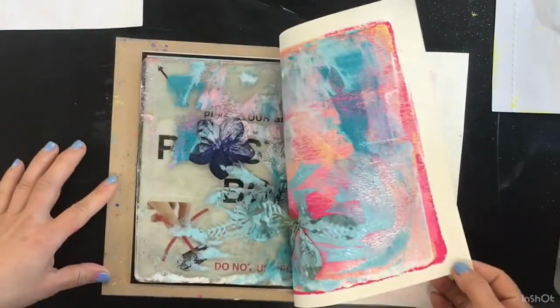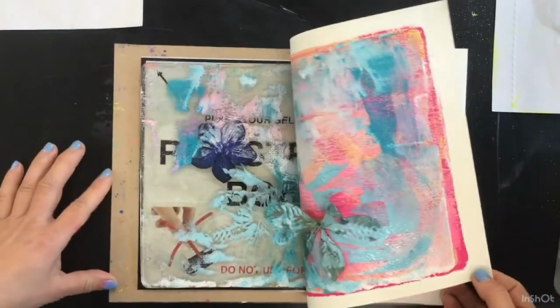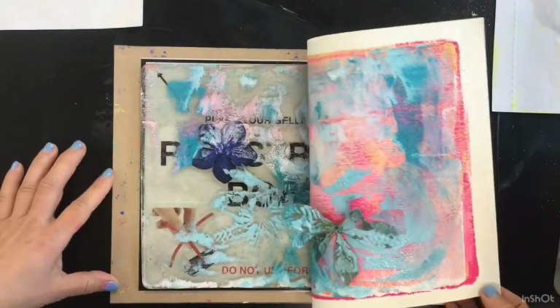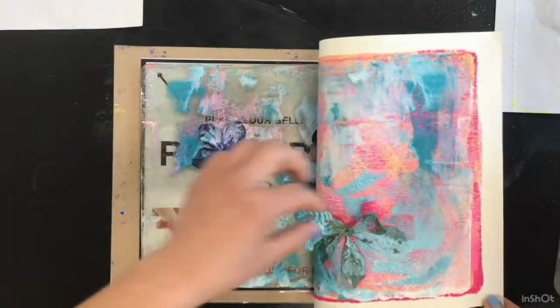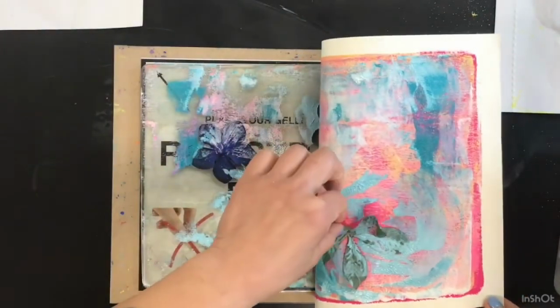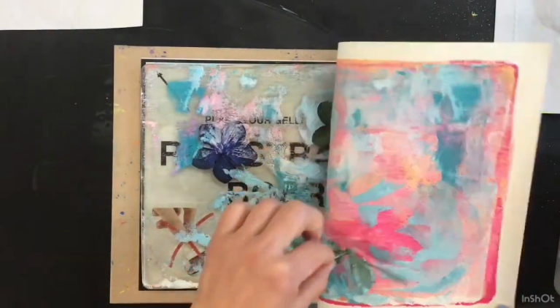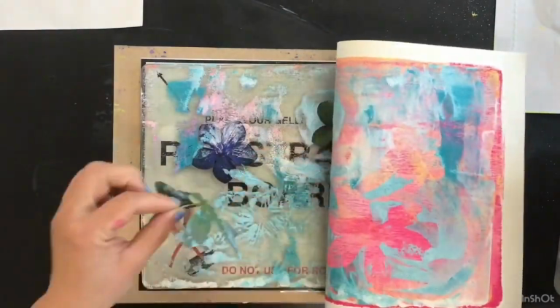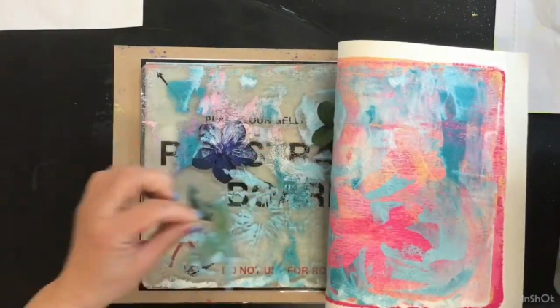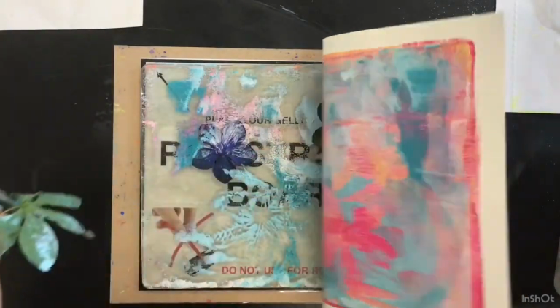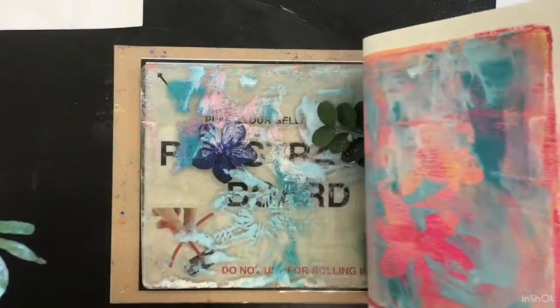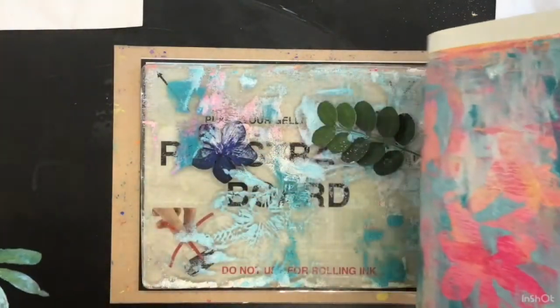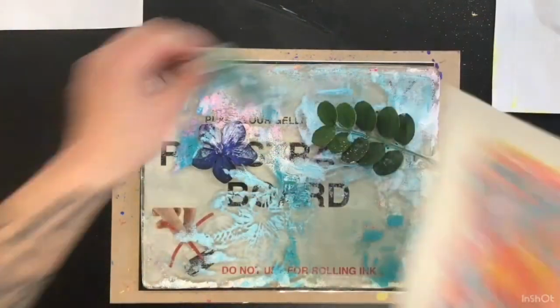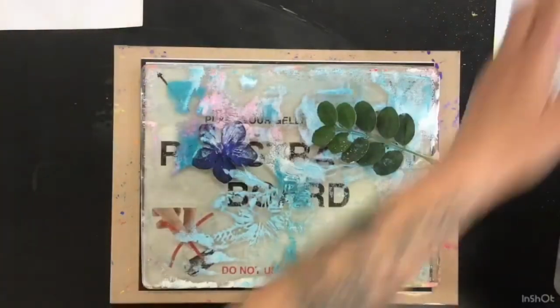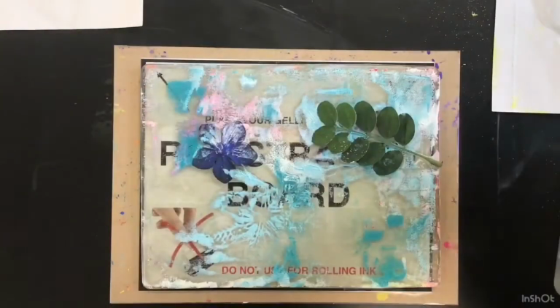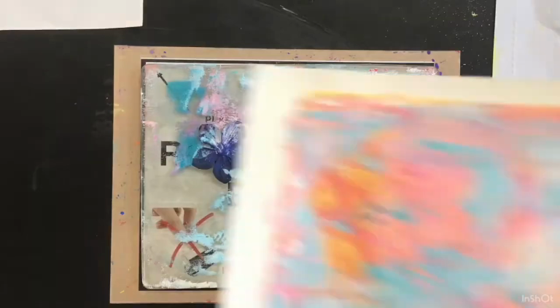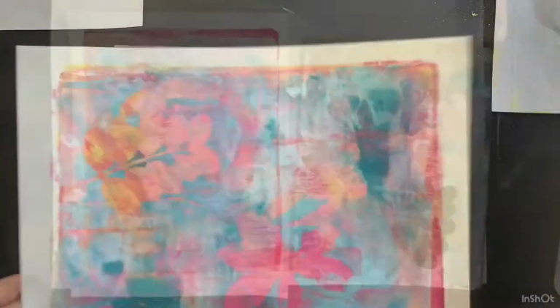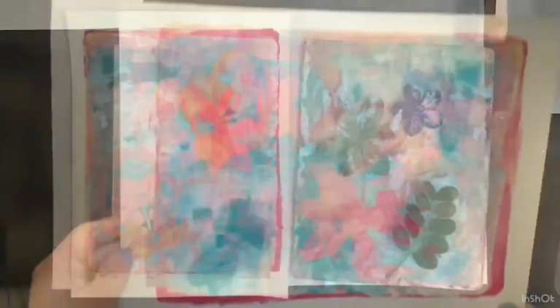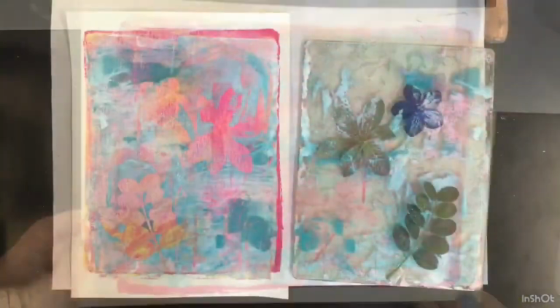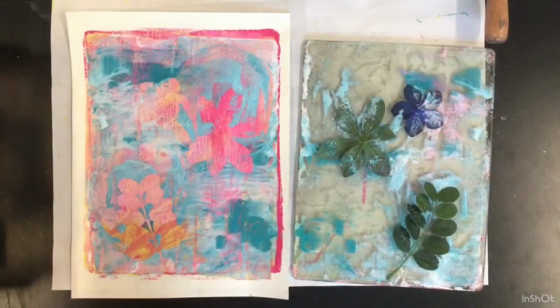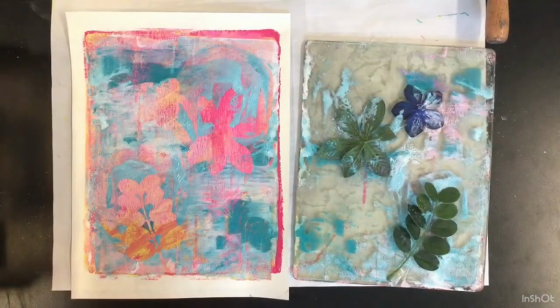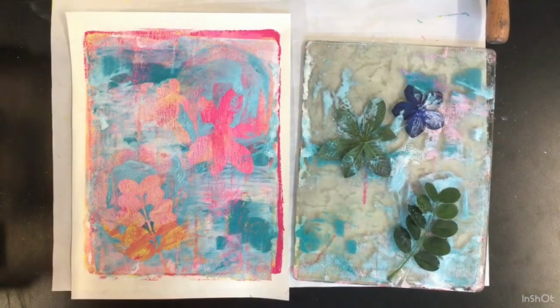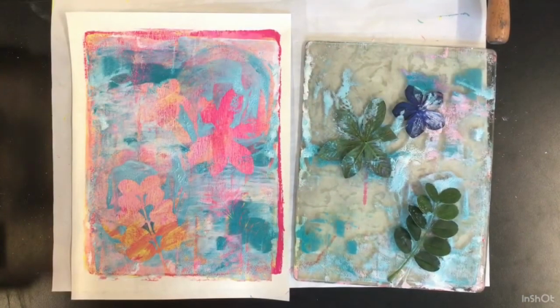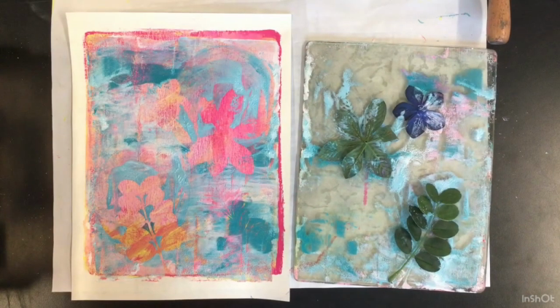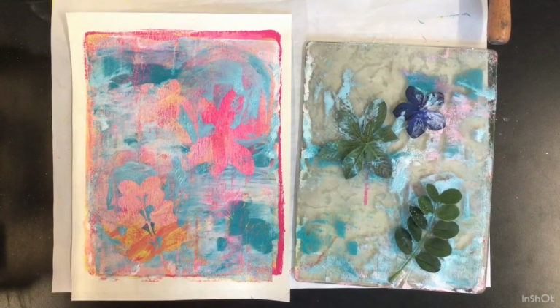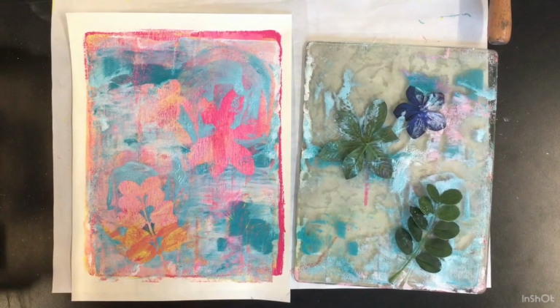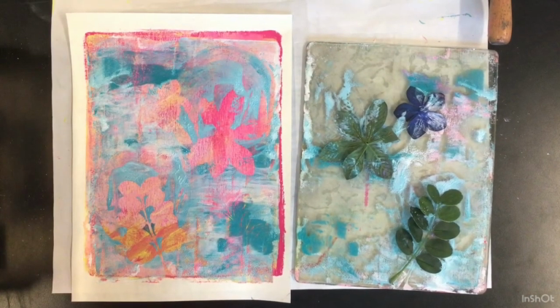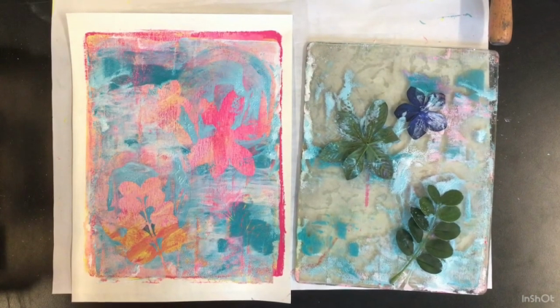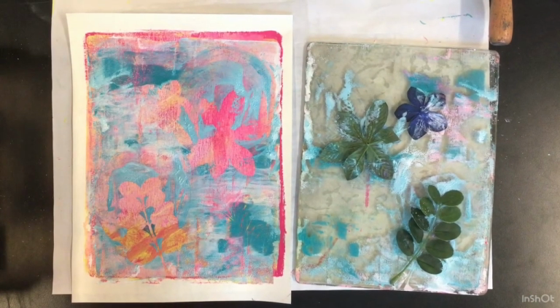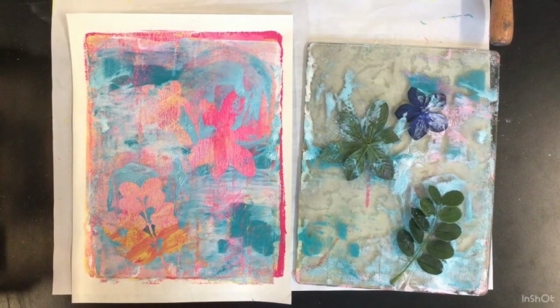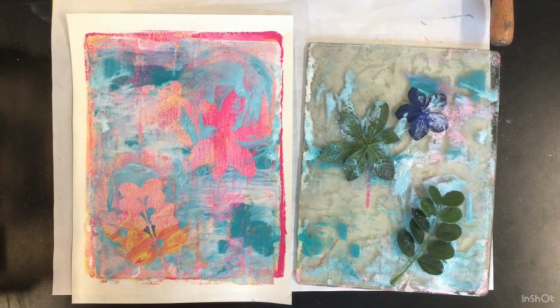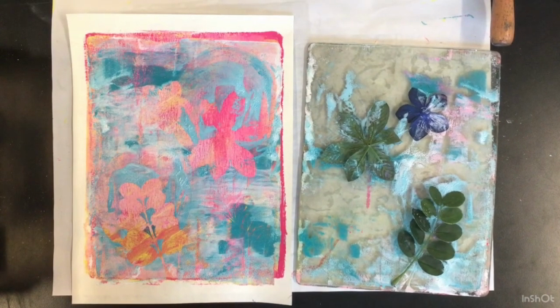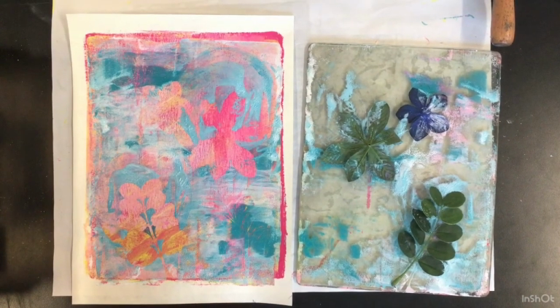And now, for the big reveal. I'm glad I tried it again because I really like this print.